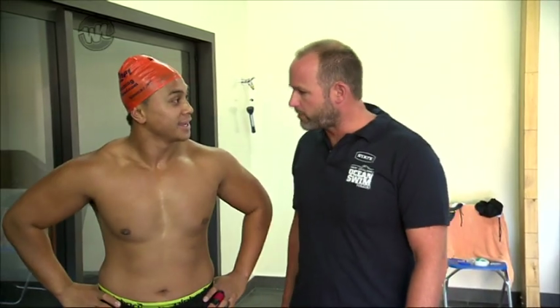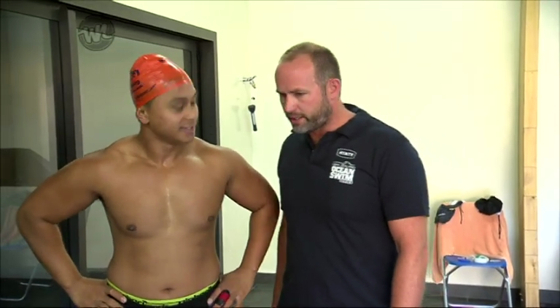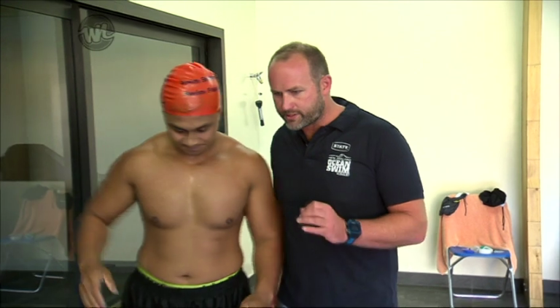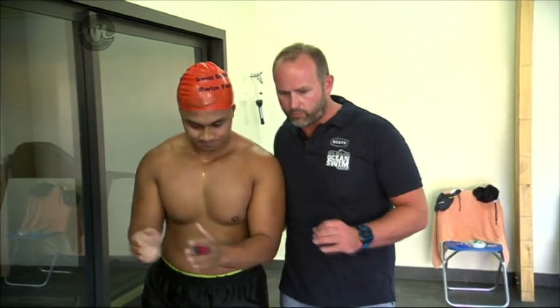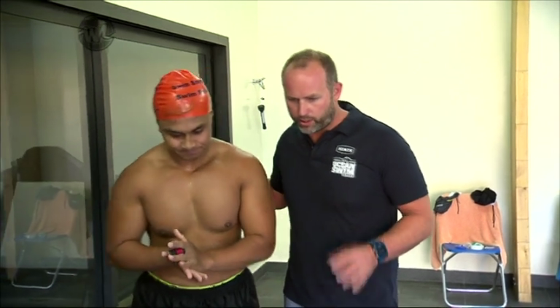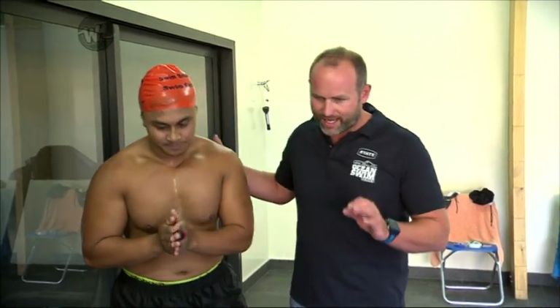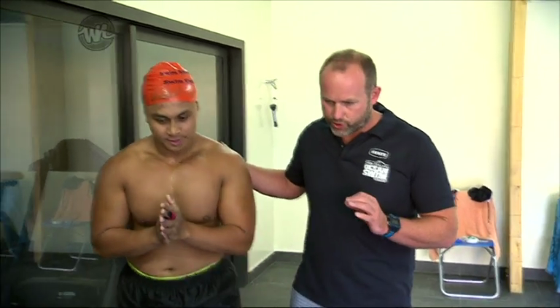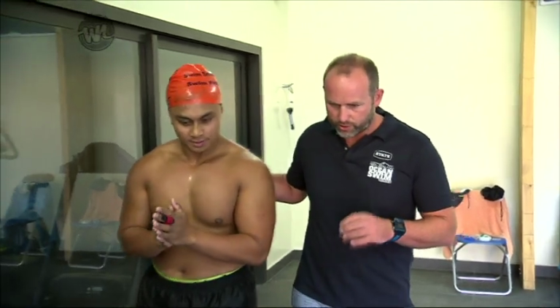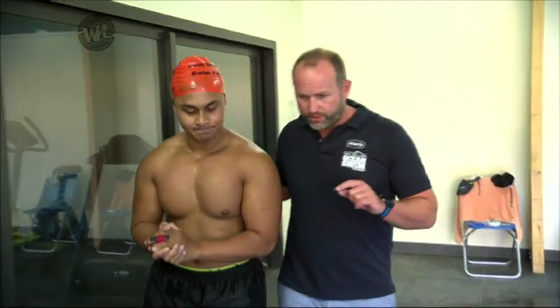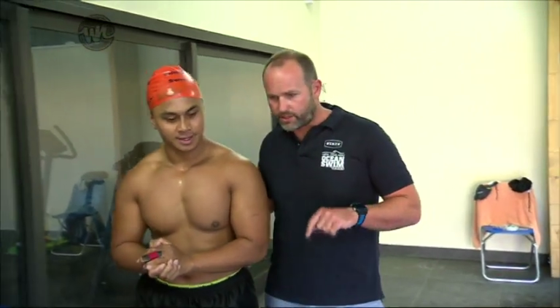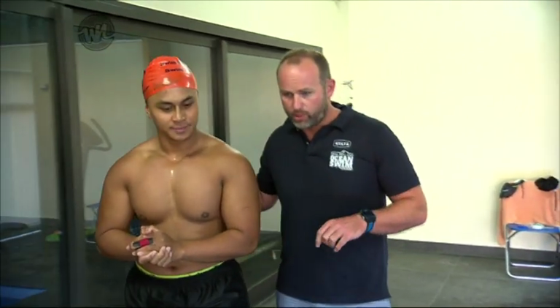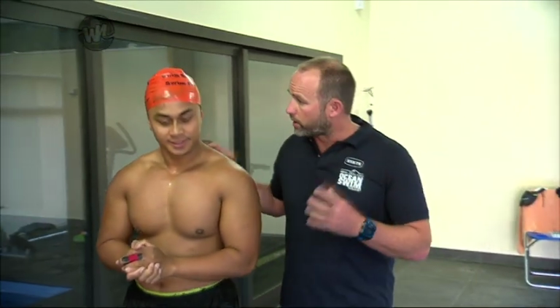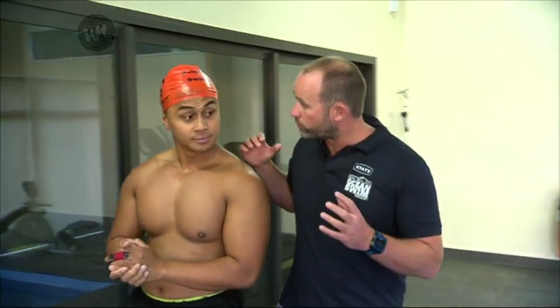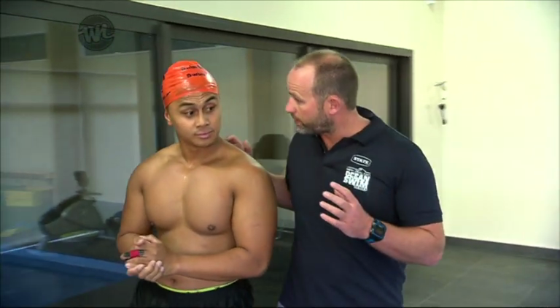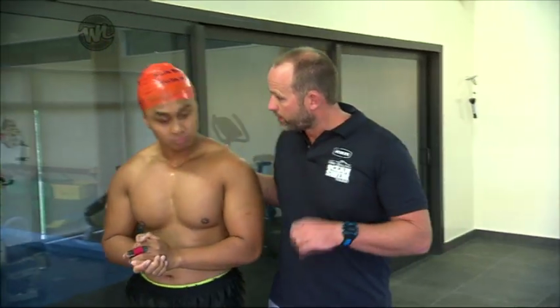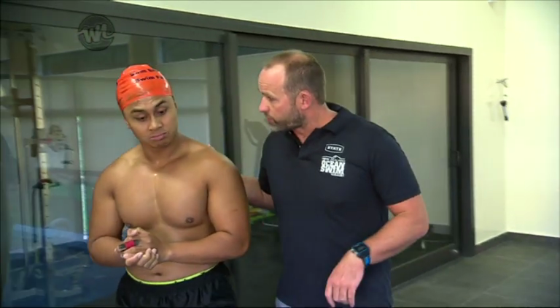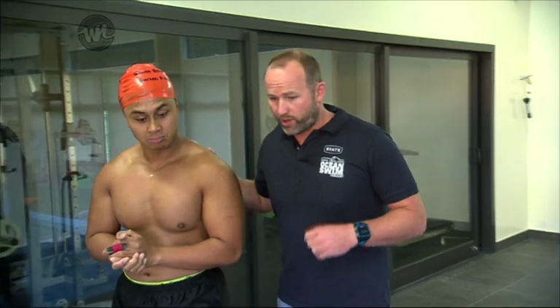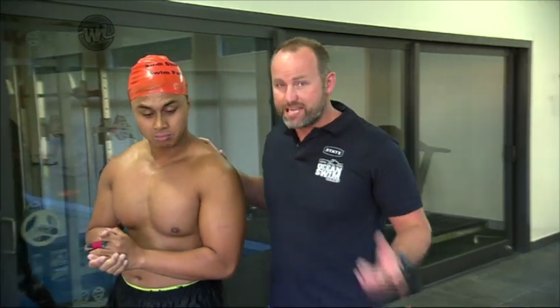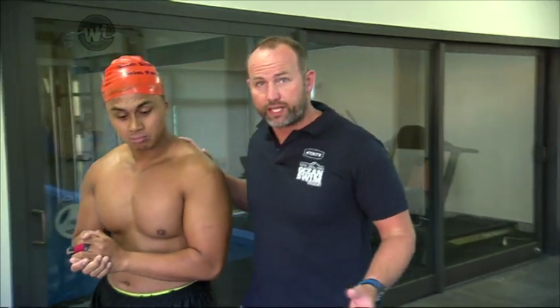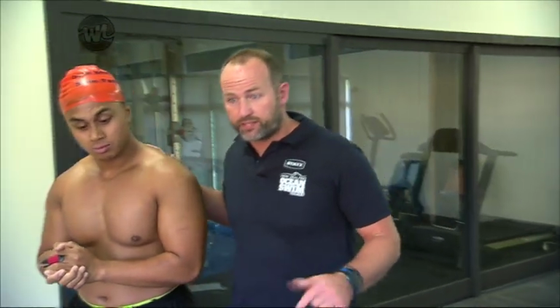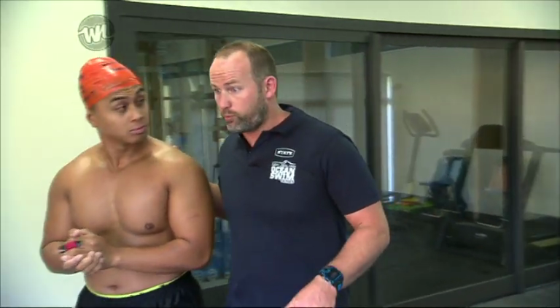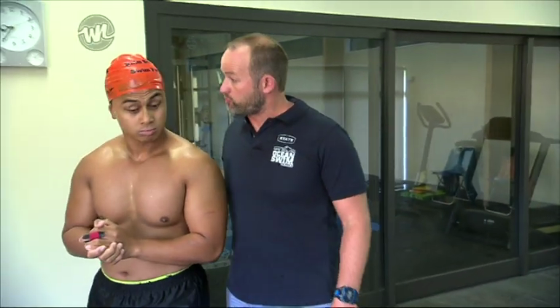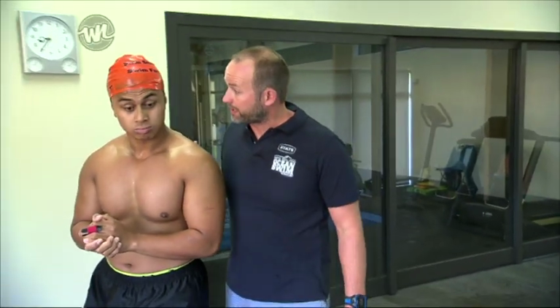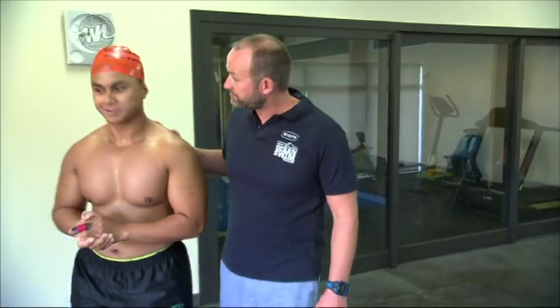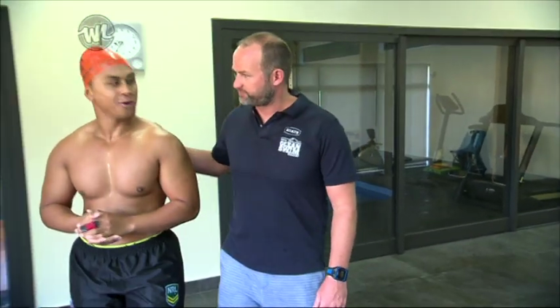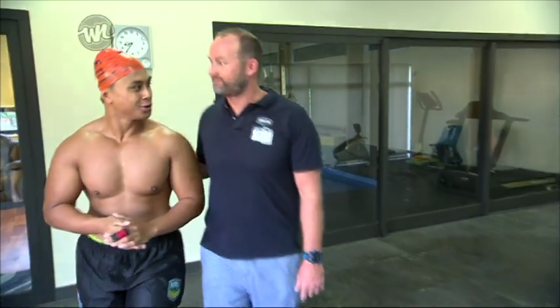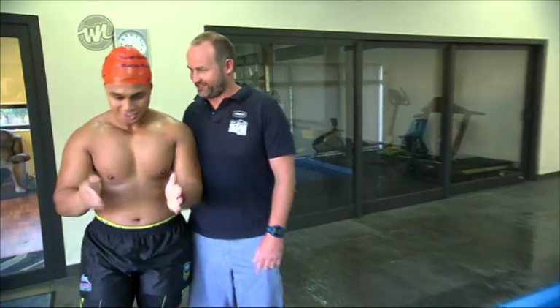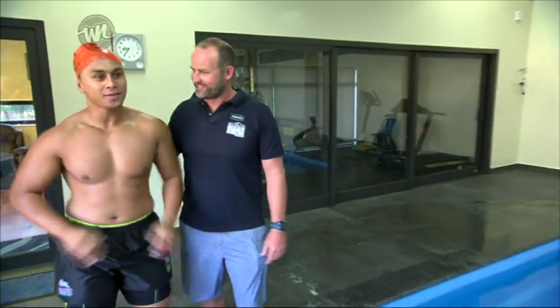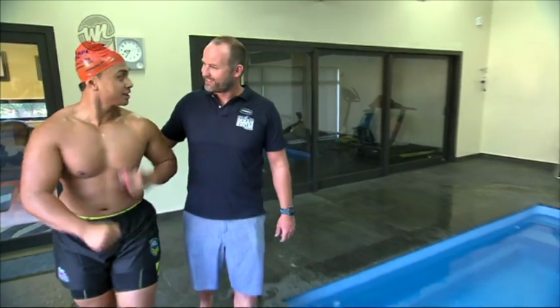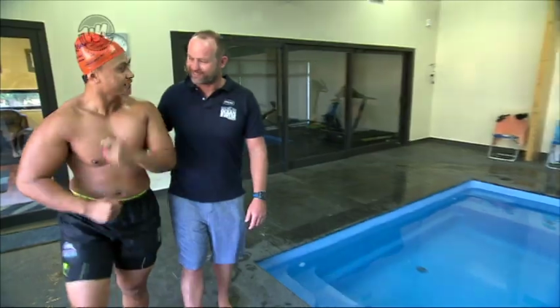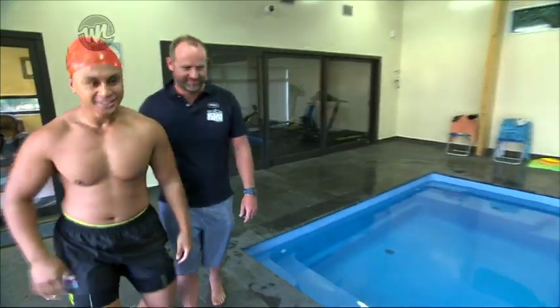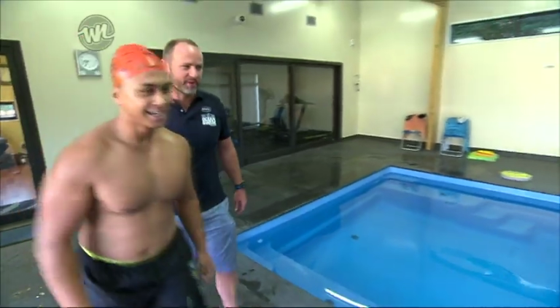Okay, Ronnie, last time we learnt the parts of the stroke. This time we're going to put them all together so that by the end of the lesson today, we're going to have you swimming. Oh, cool! All right, then let's get into it. Let's do it.